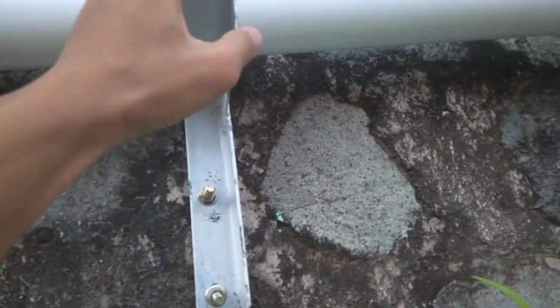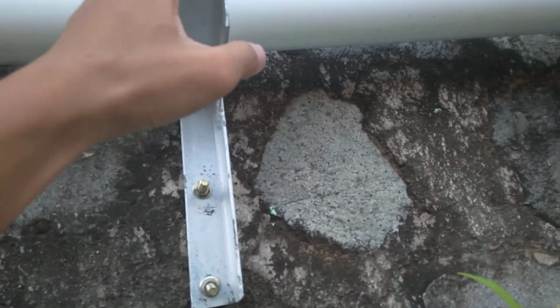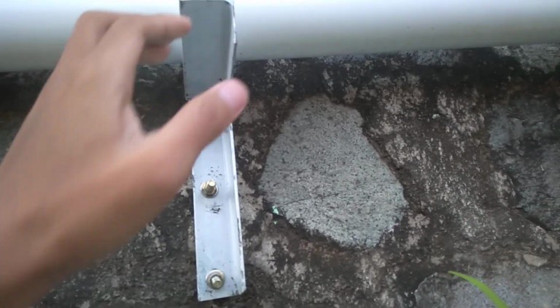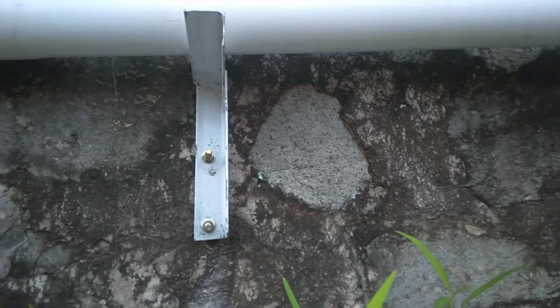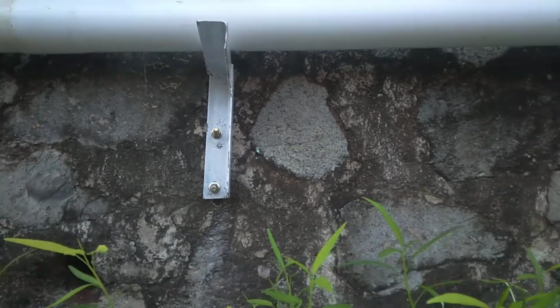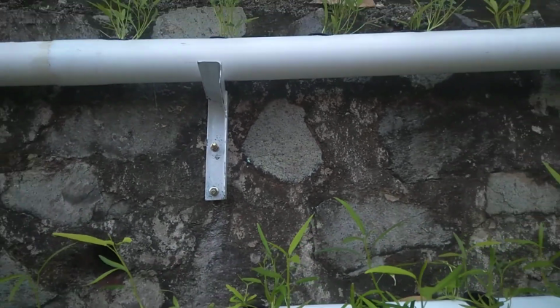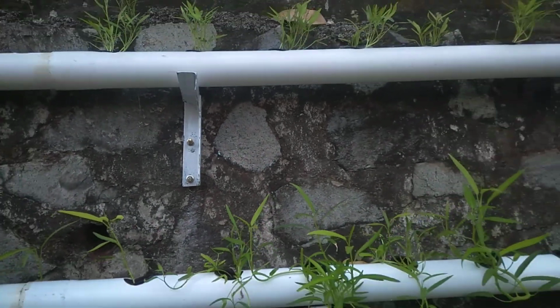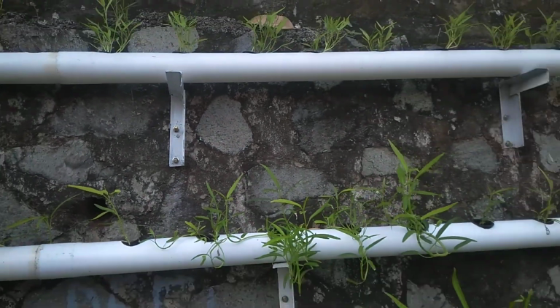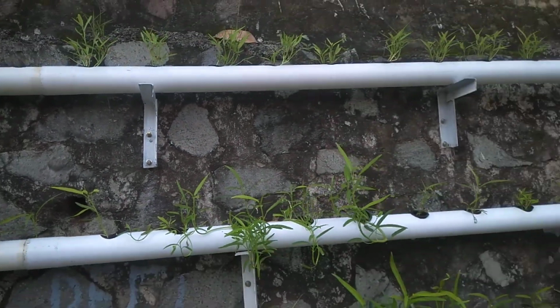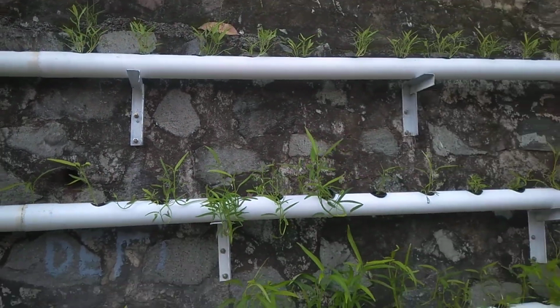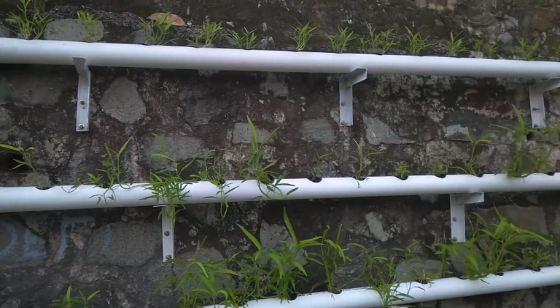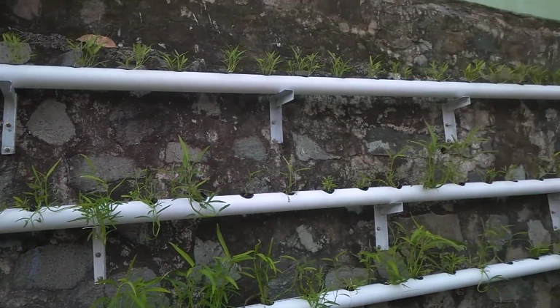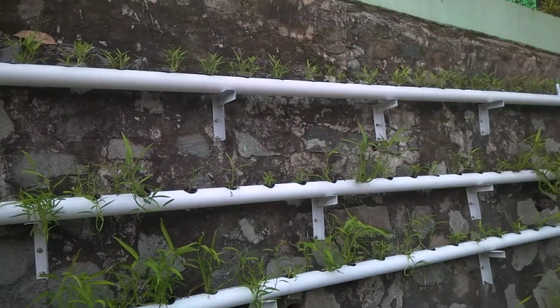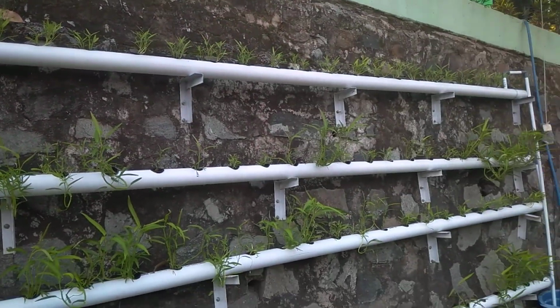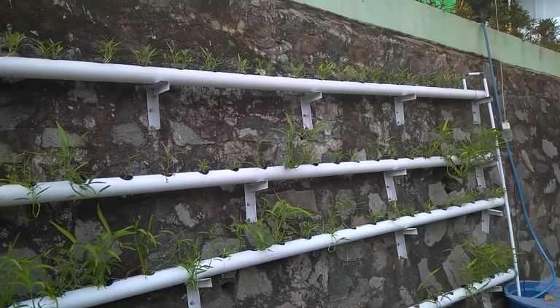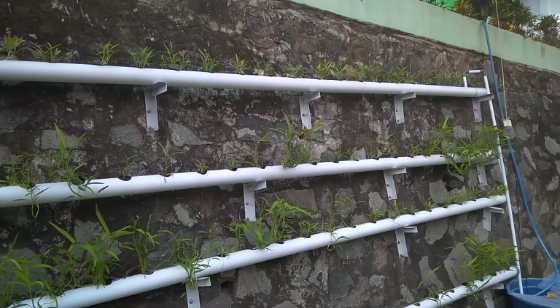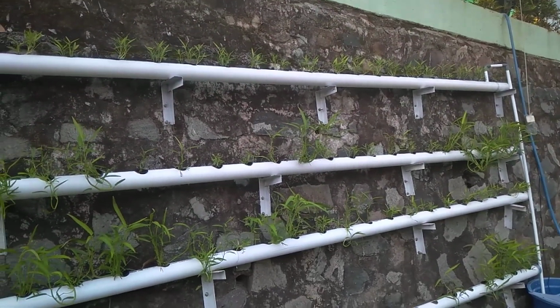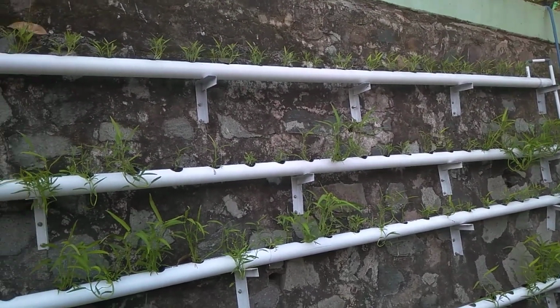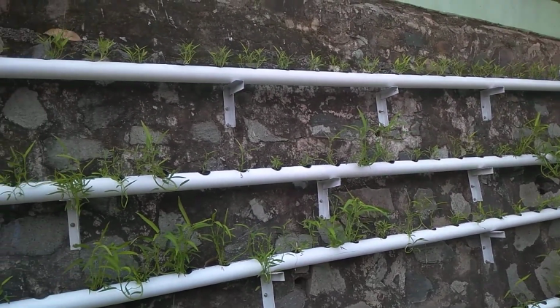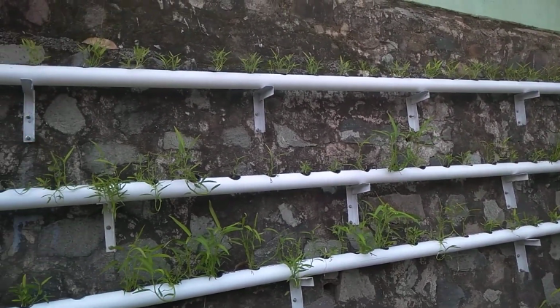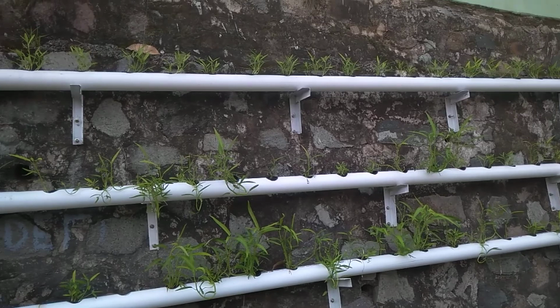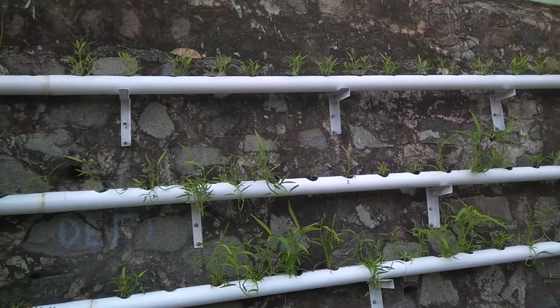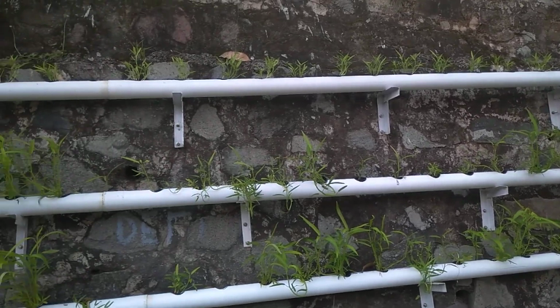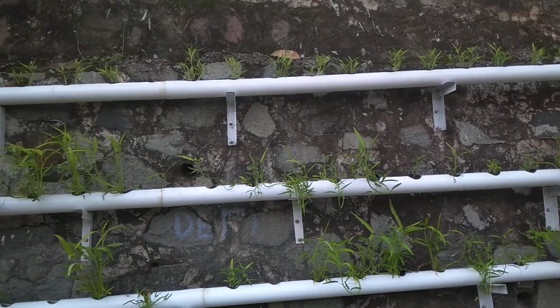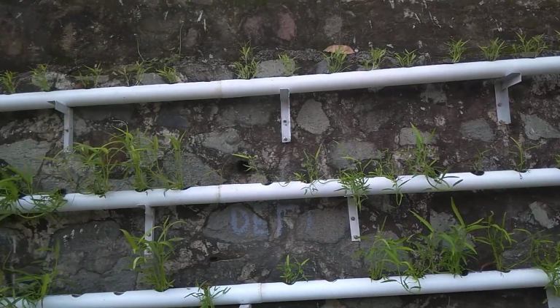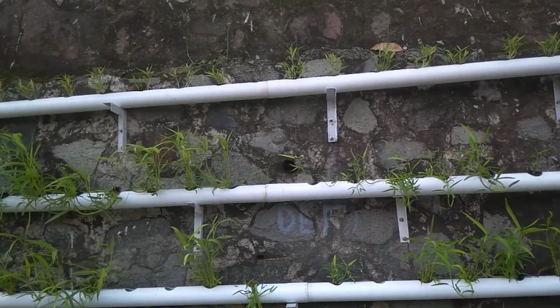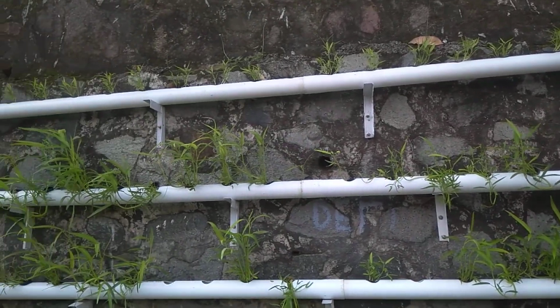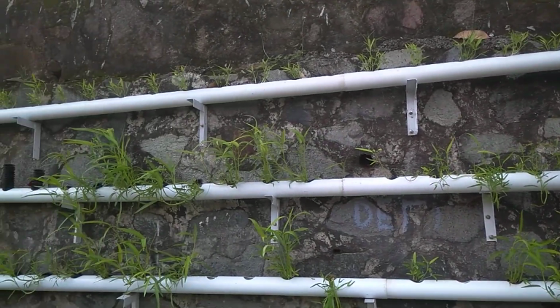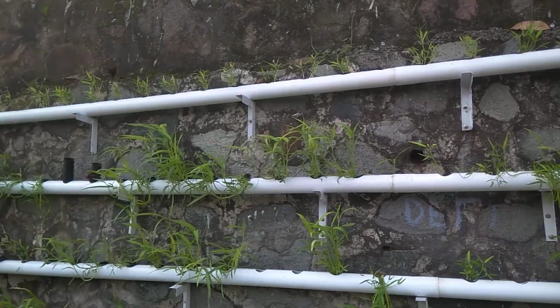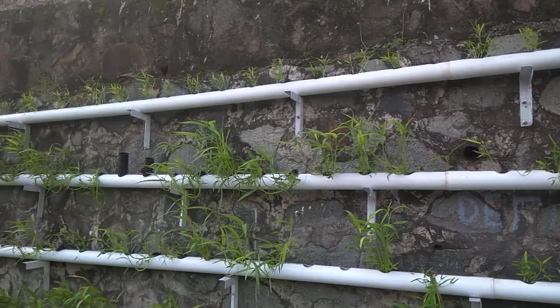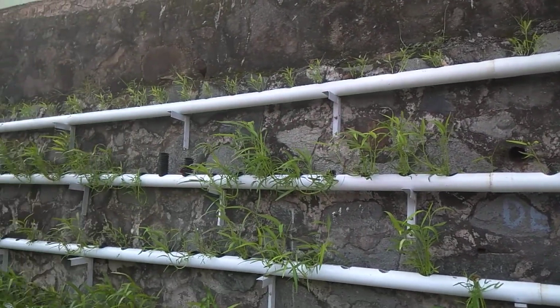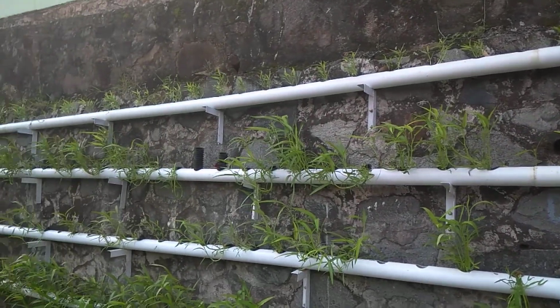Then, we can level it so that the water flow runs evenly and straight.